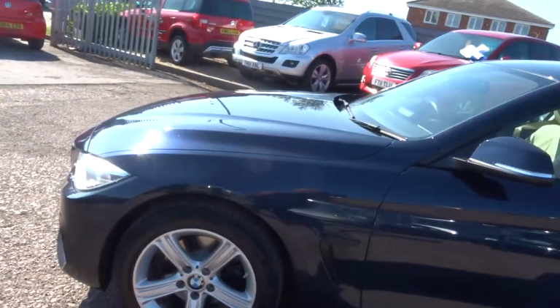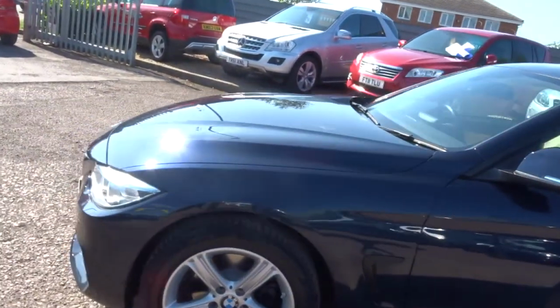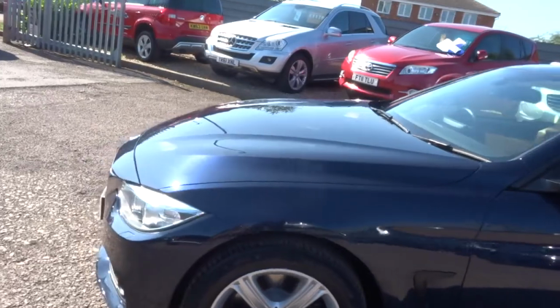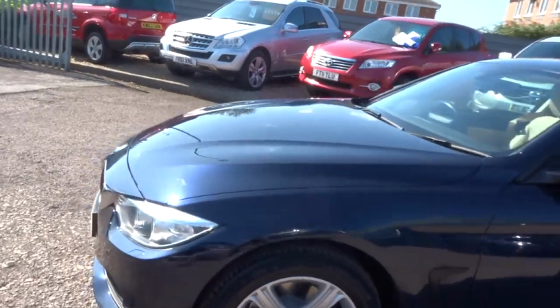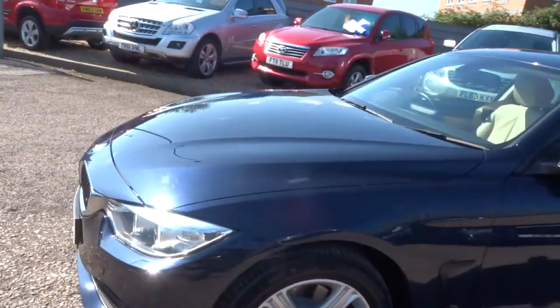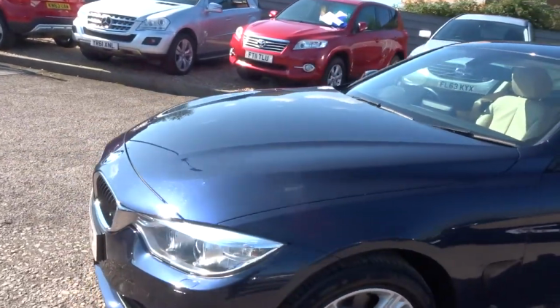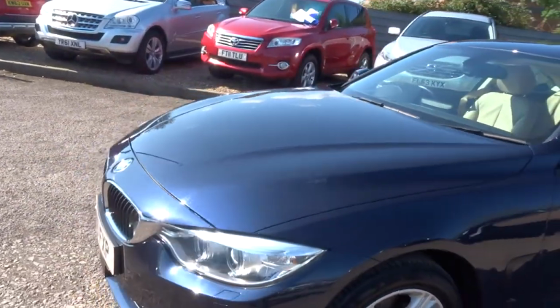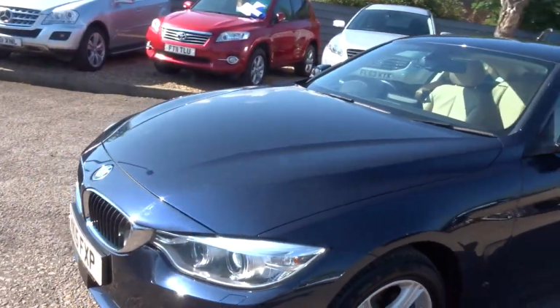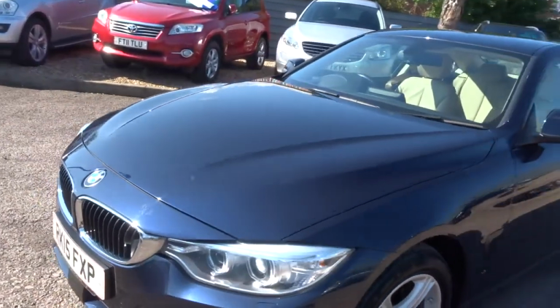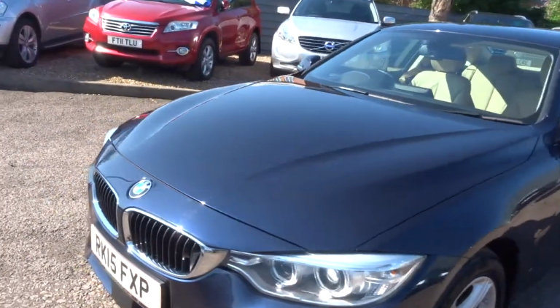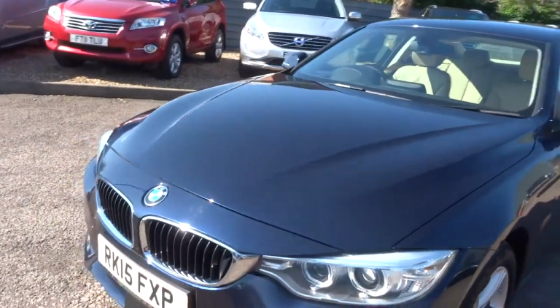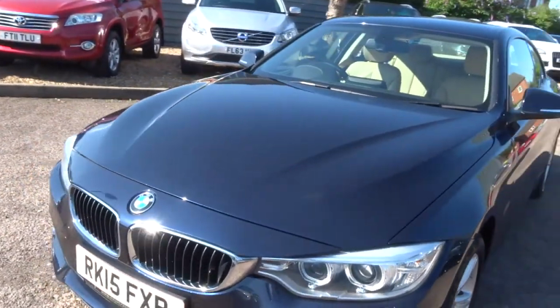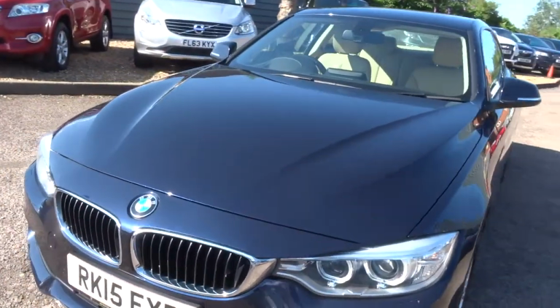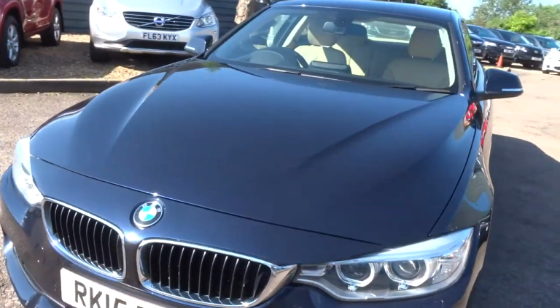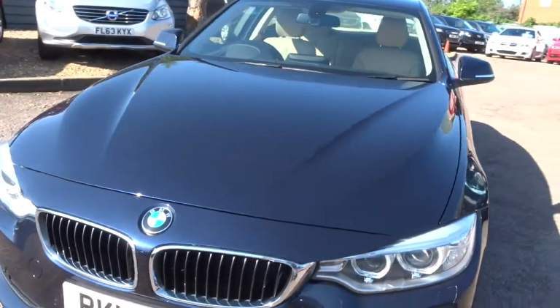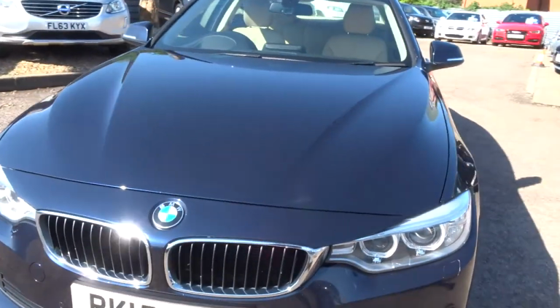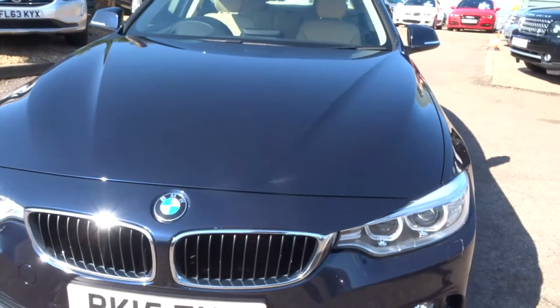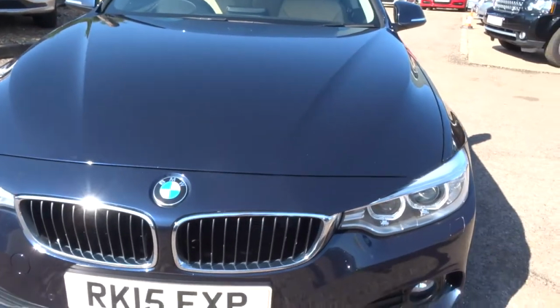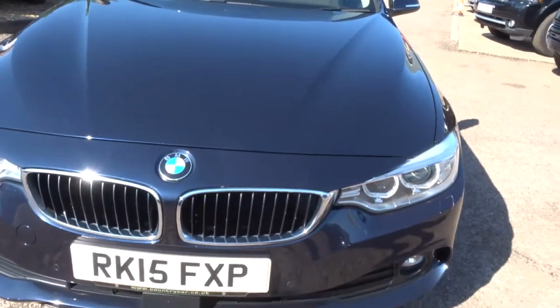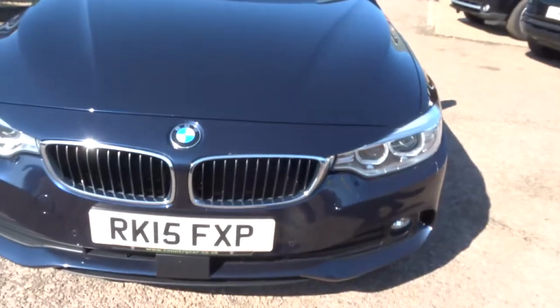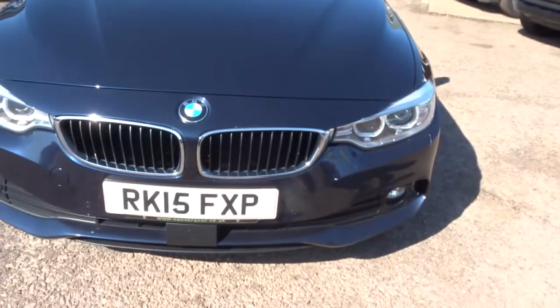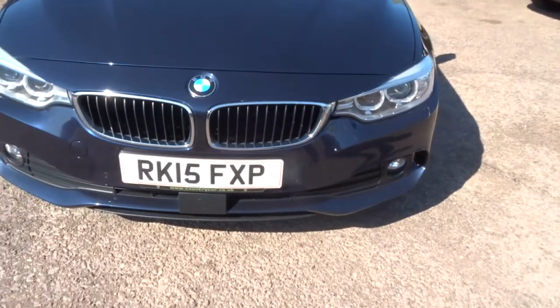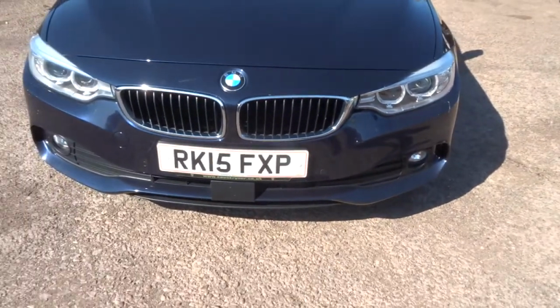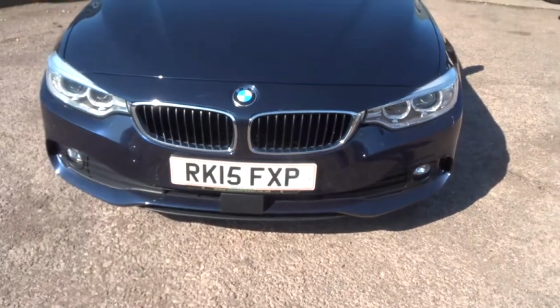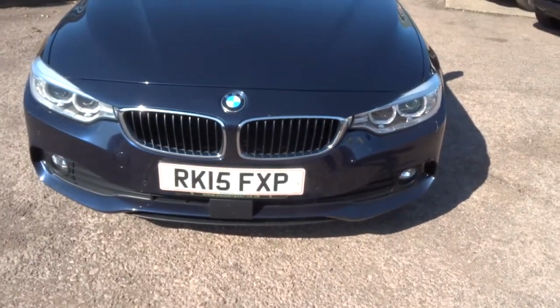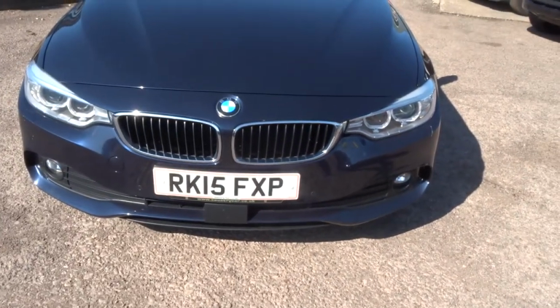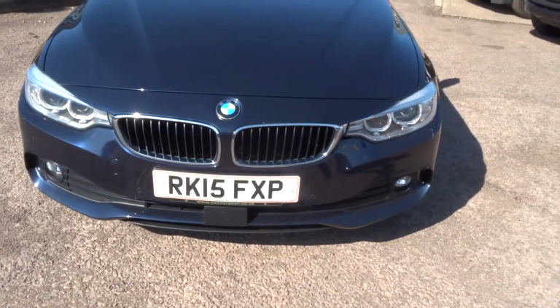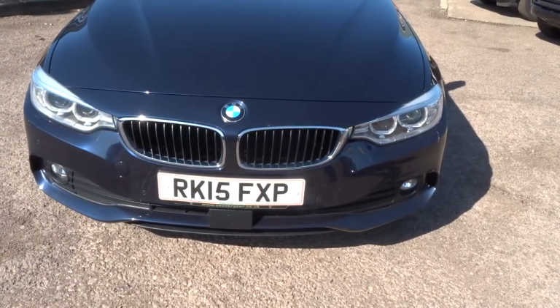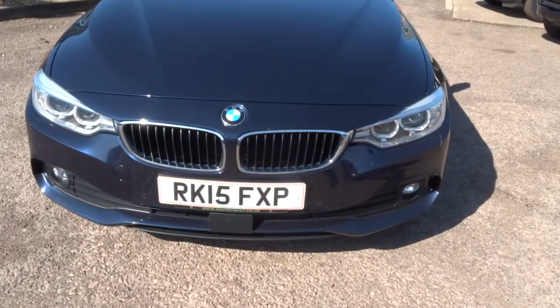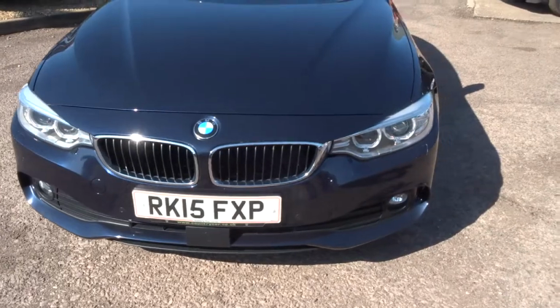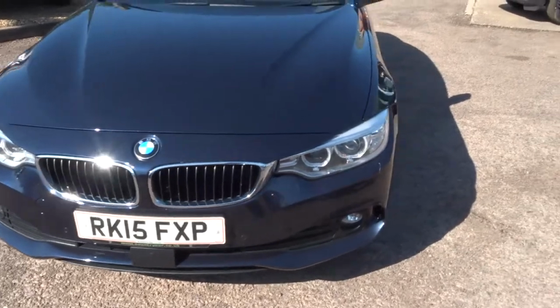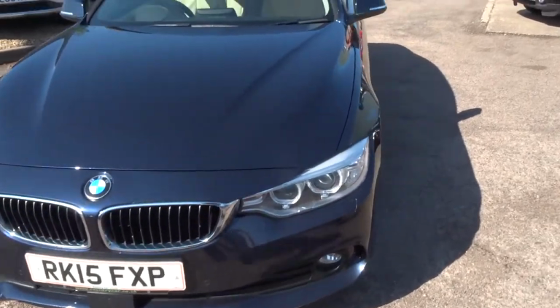Hopefully you can get an idea of just how beautiful the paintwork is on this. See the front radar there under the grille — that's a collision warning. For now if we head to the back of the car we'll work our way in.